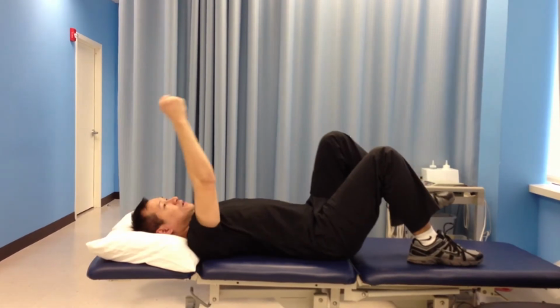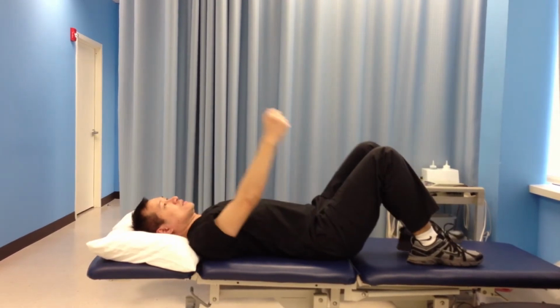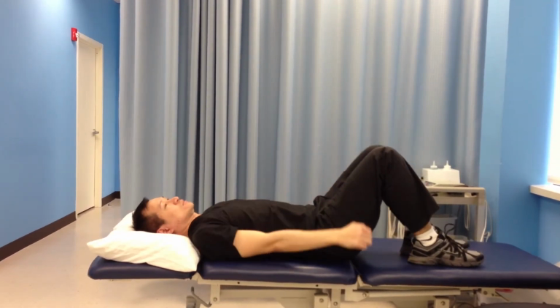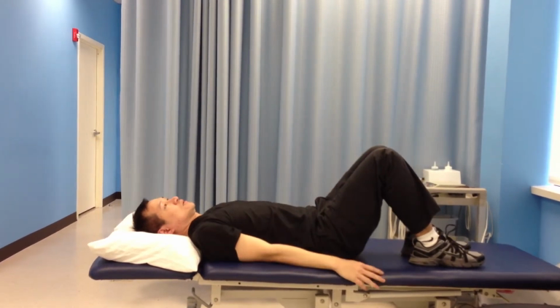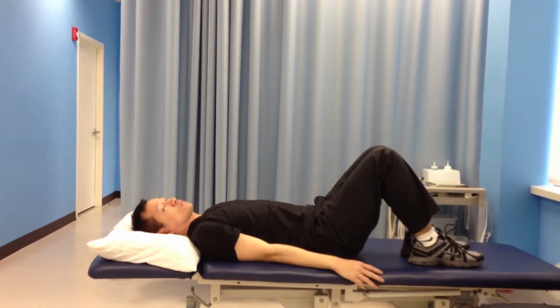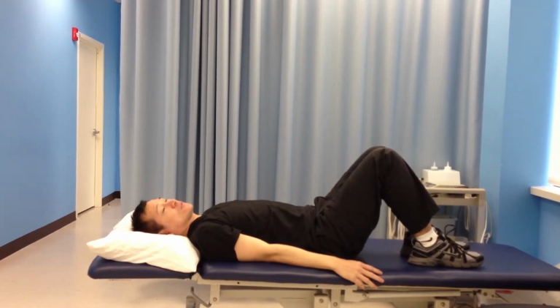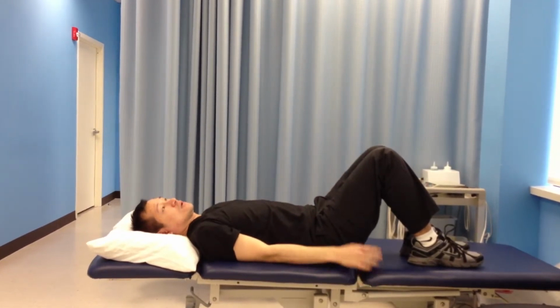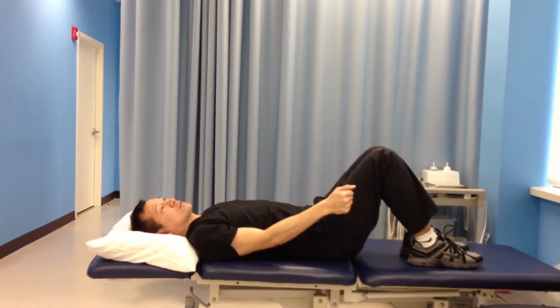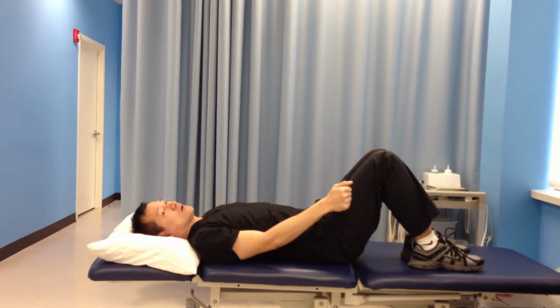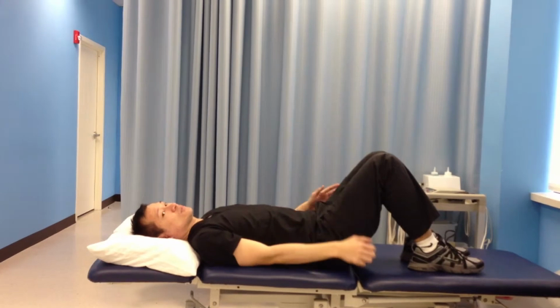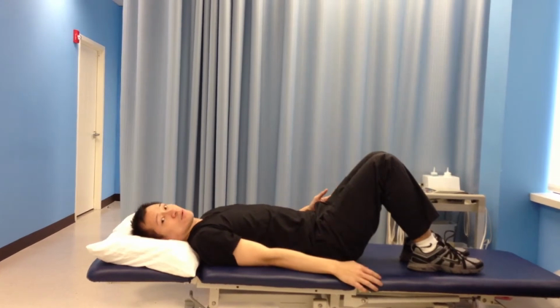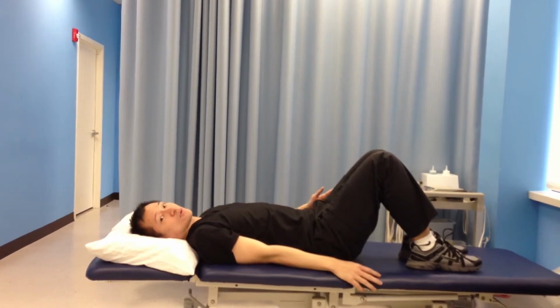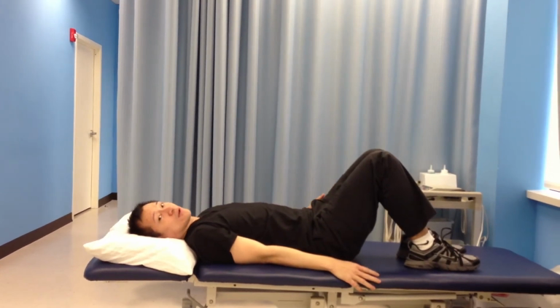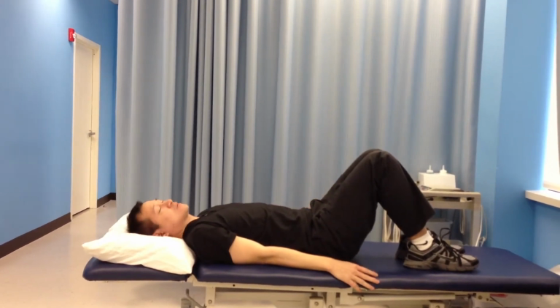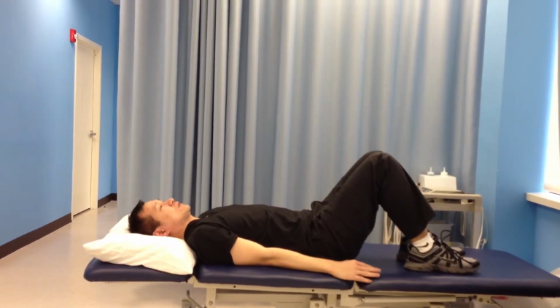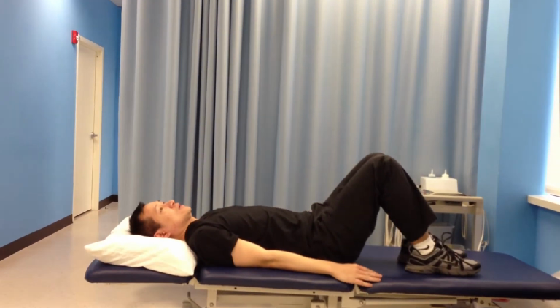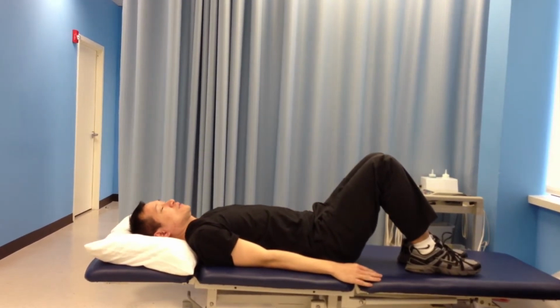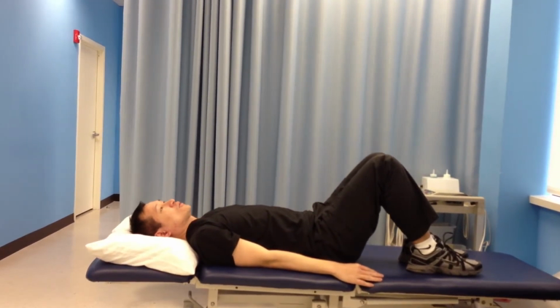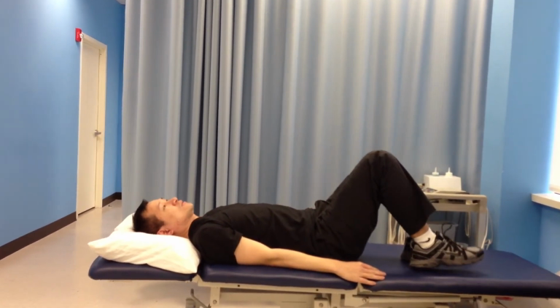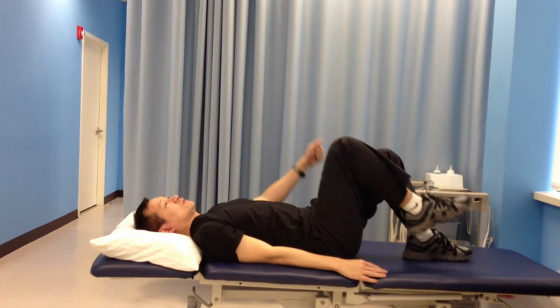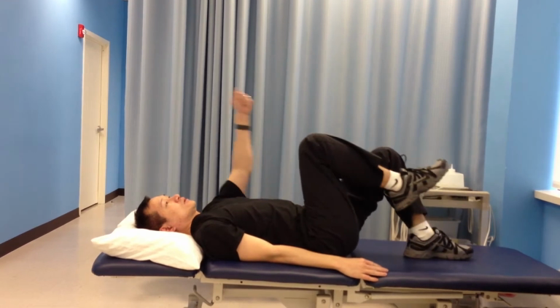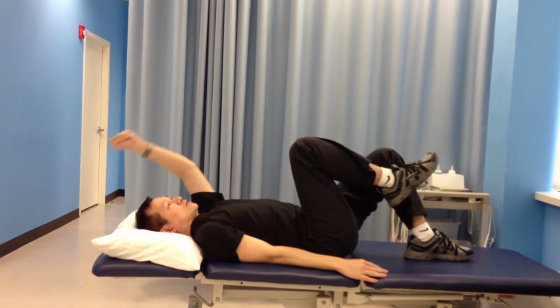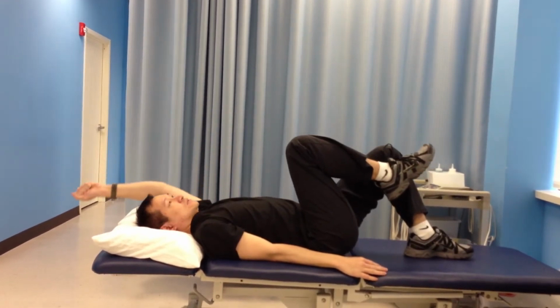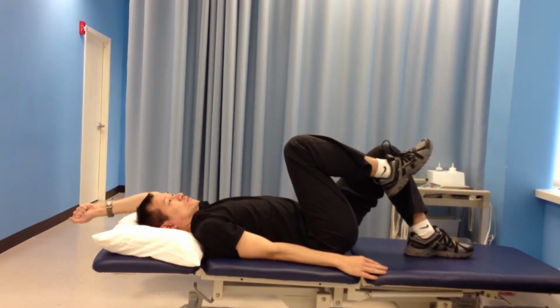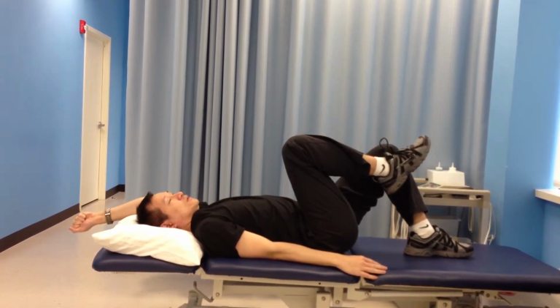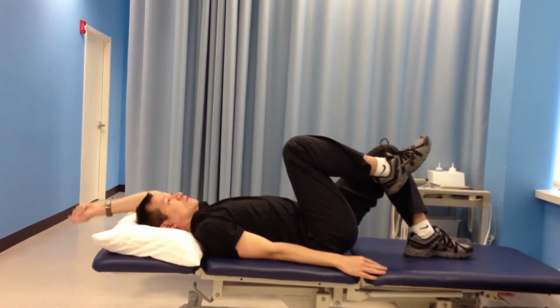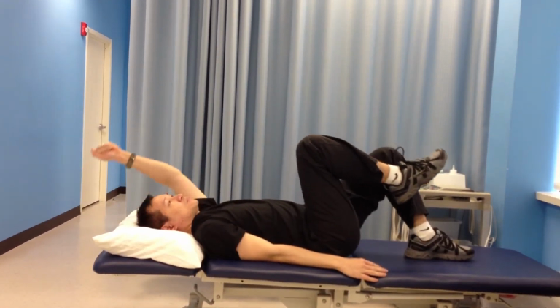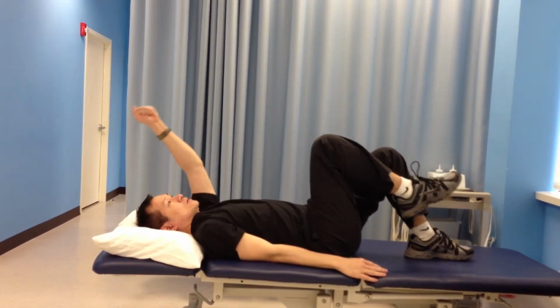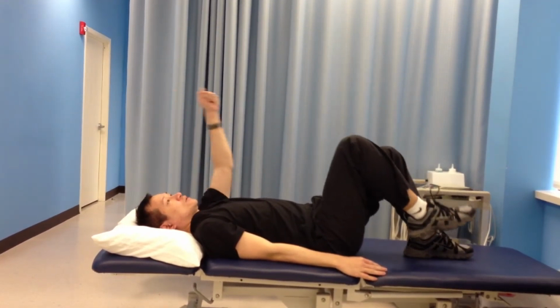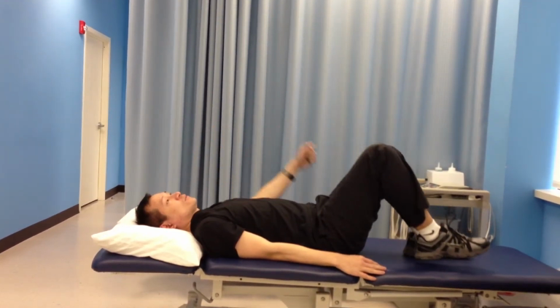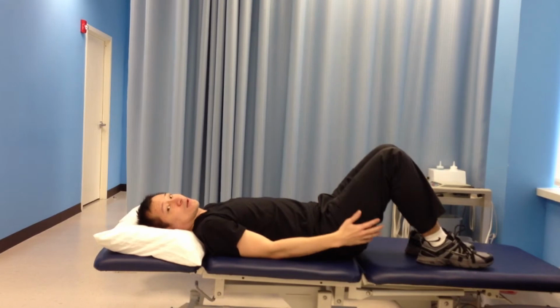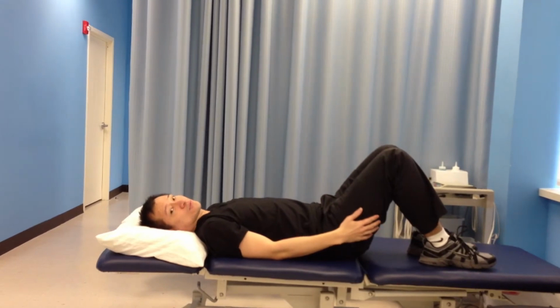And then down. So if you're lifting your right hand up, you have to lift your left leg up at the same time. And then you're going to alternate it with the other side — so if you're lifting the left hand up, you're lifting the right leg up also.